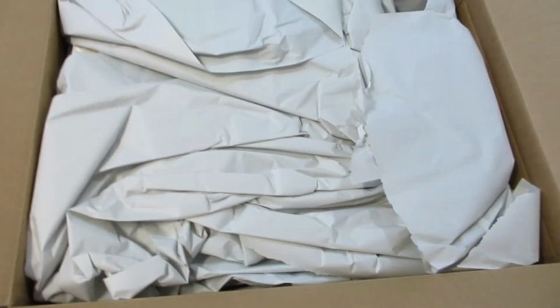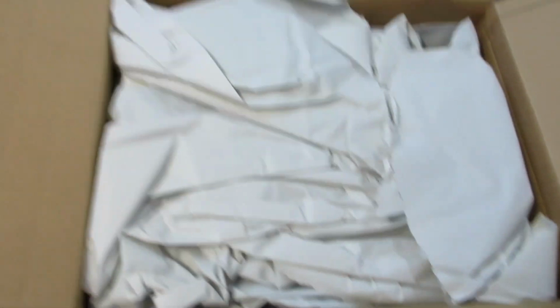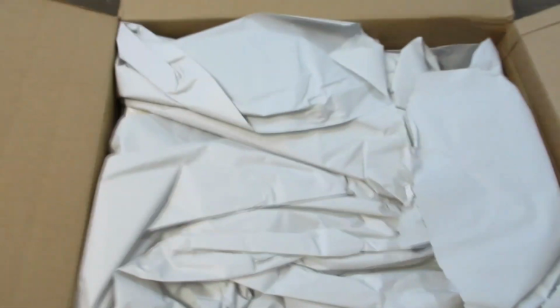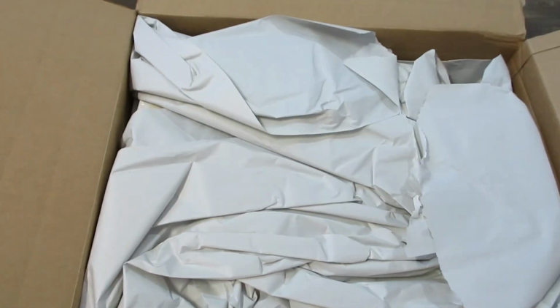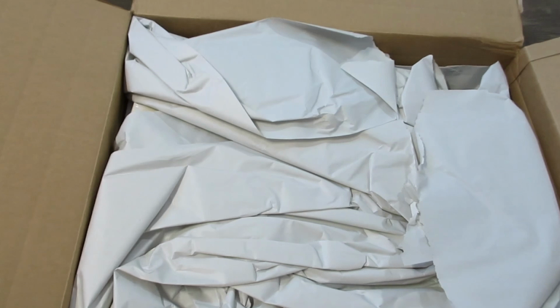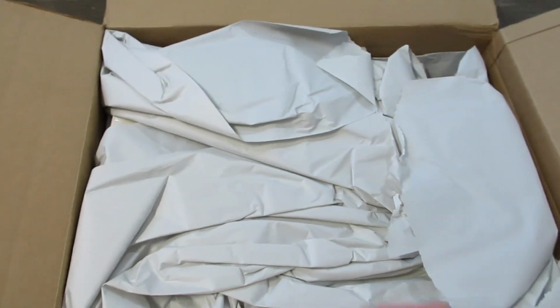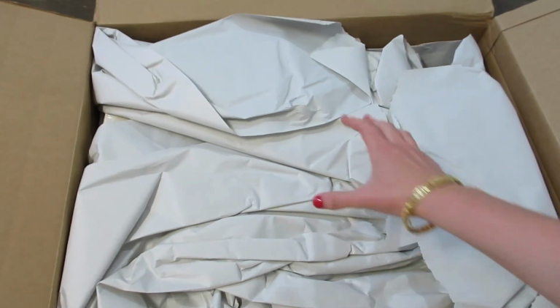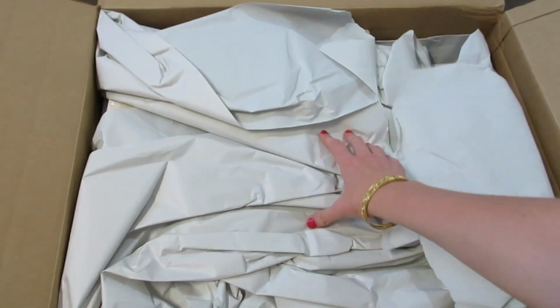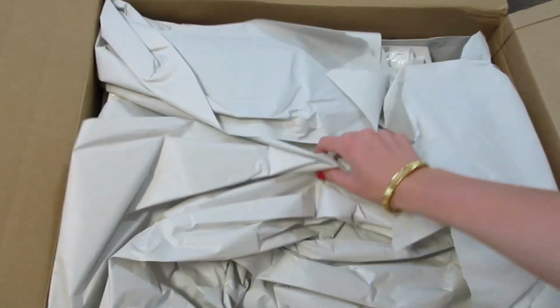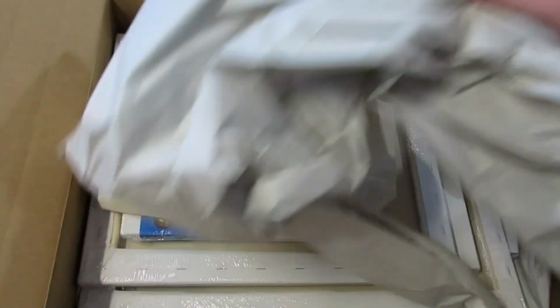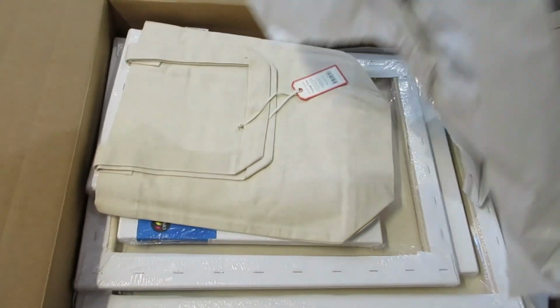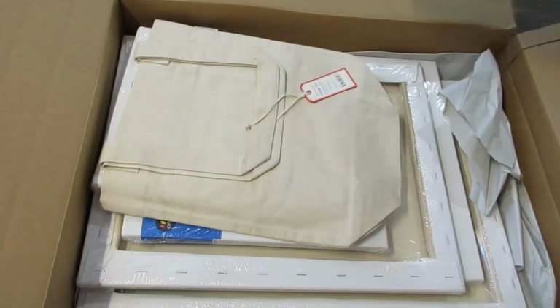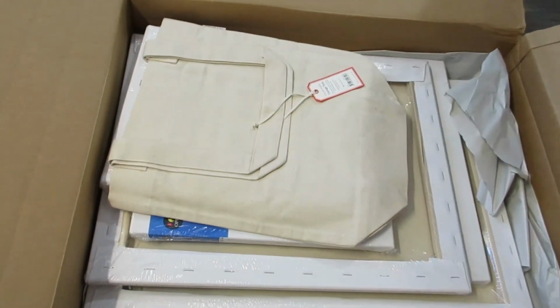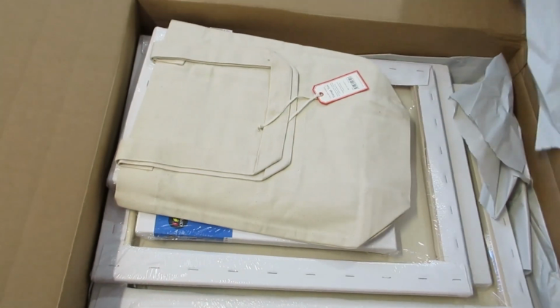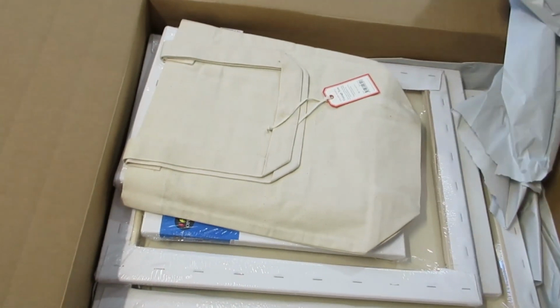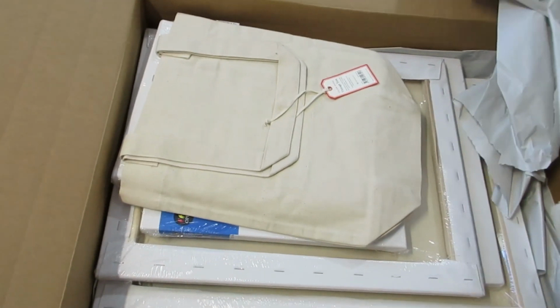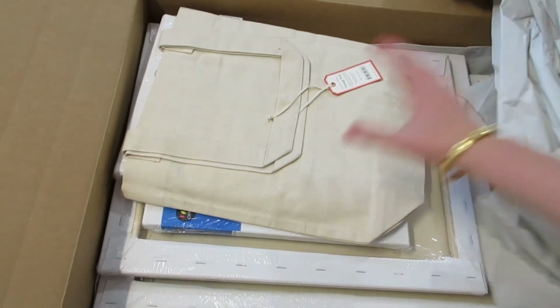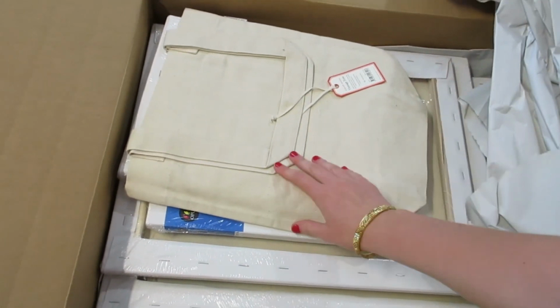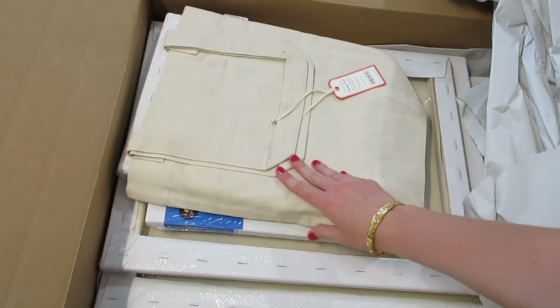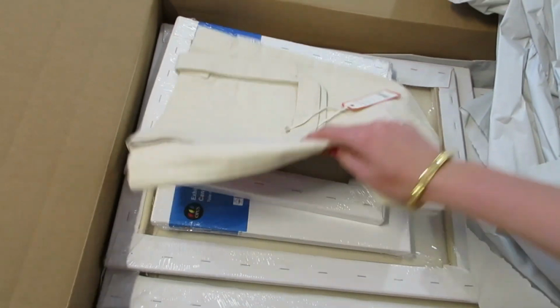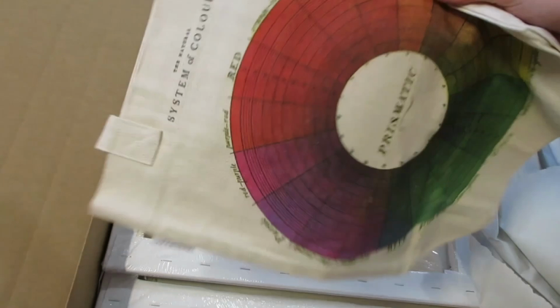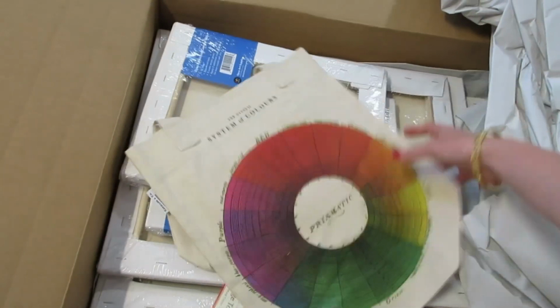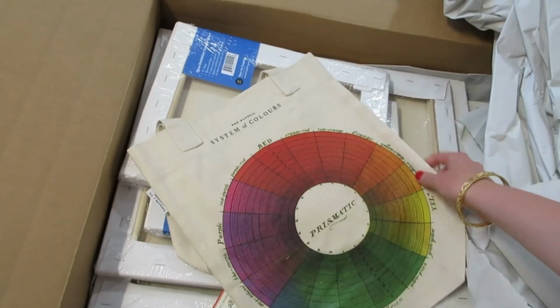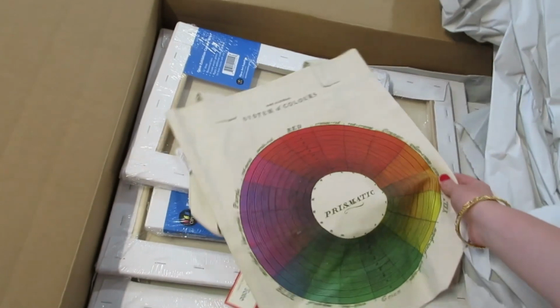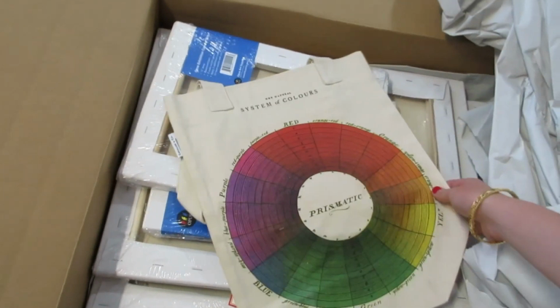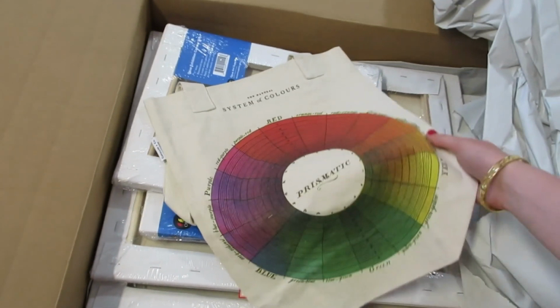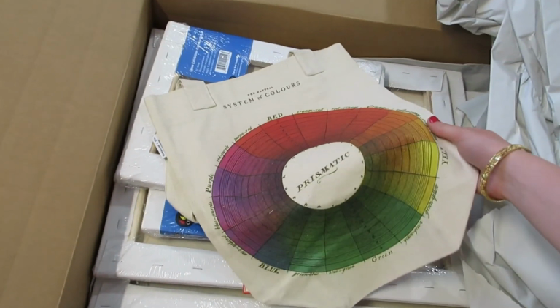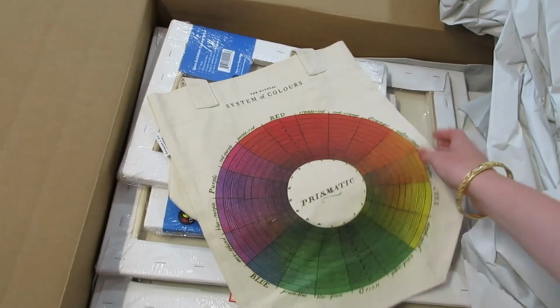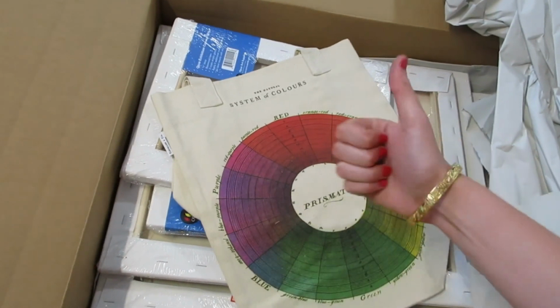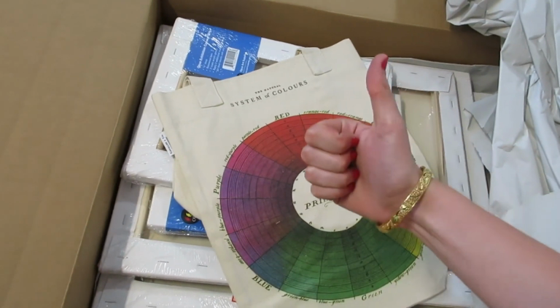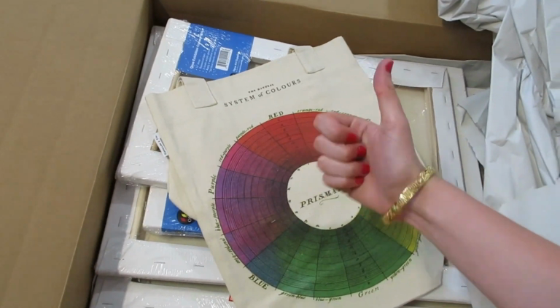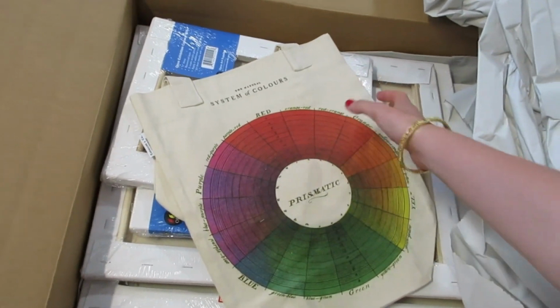For now you'll have to settle for this little unboxing clip where I'm opening up these canvases and this tote bag that I ordered from Opus Art Supplies in Kelowna.